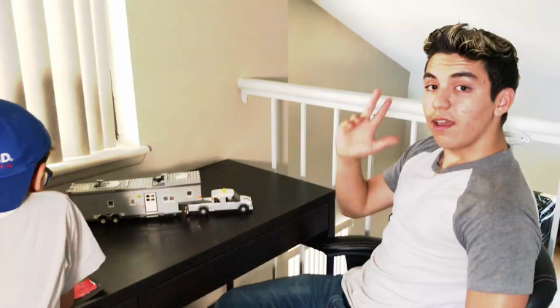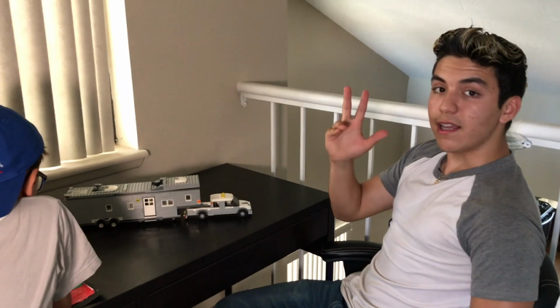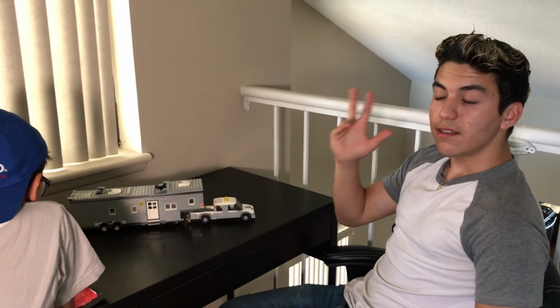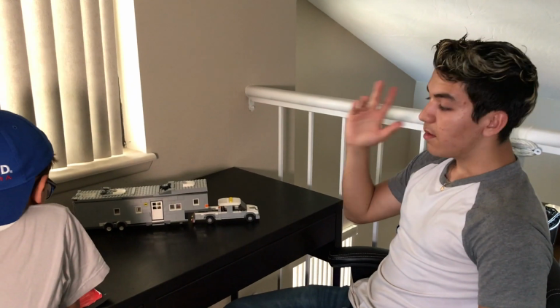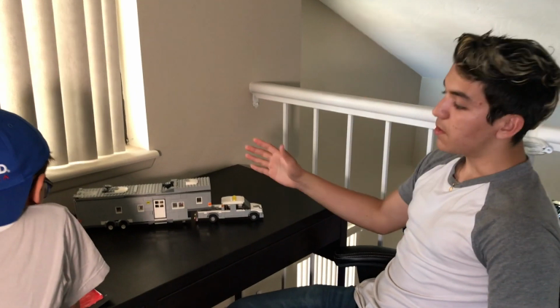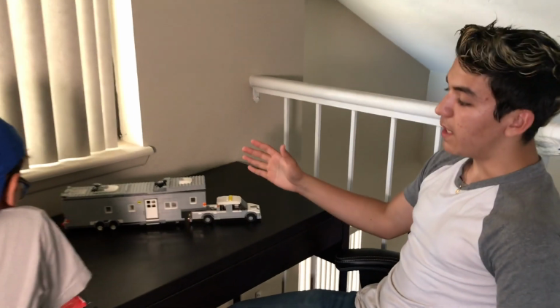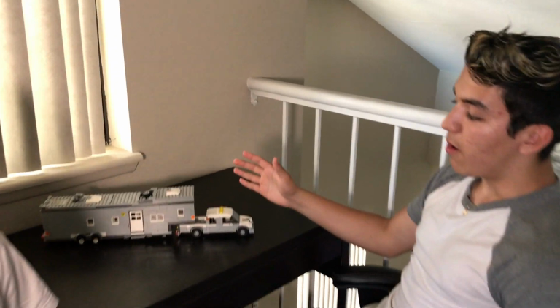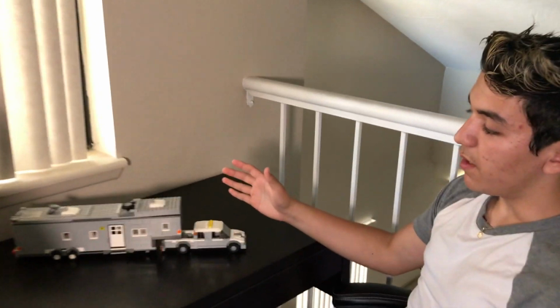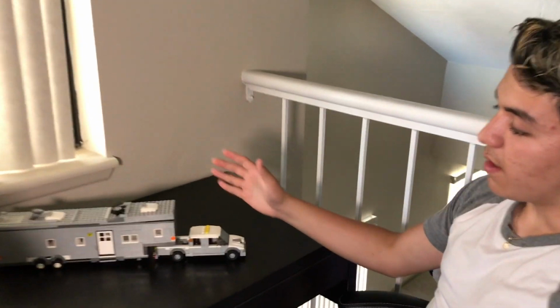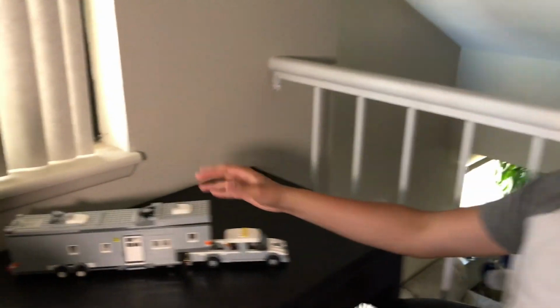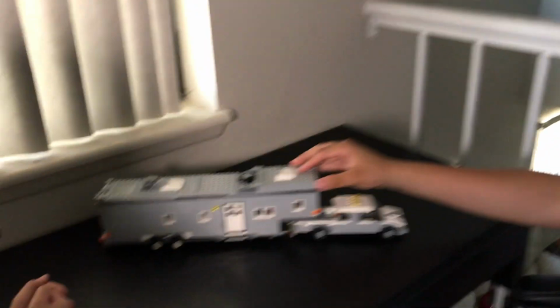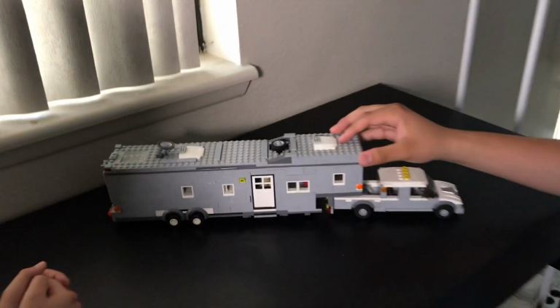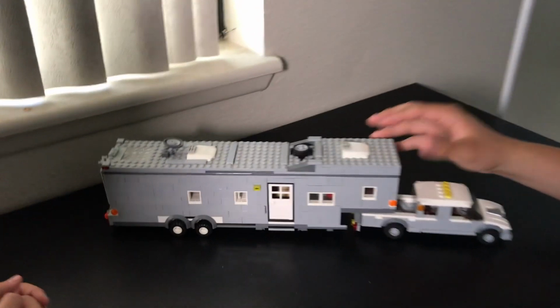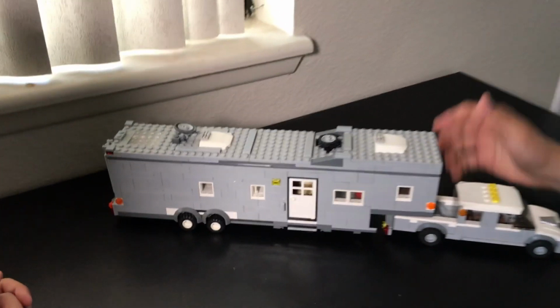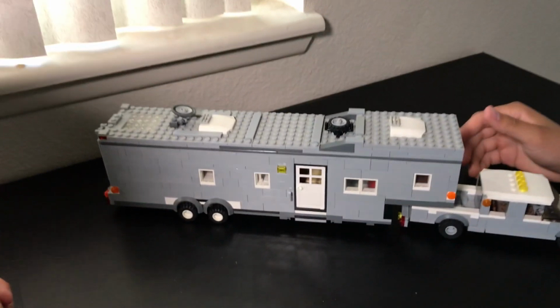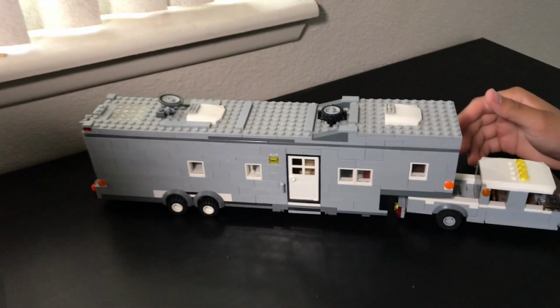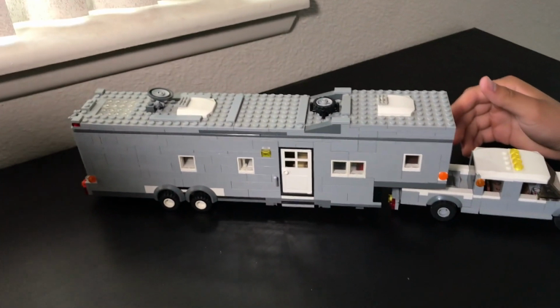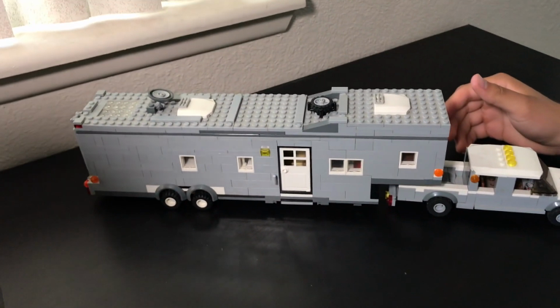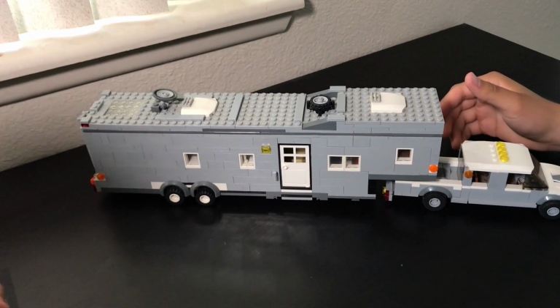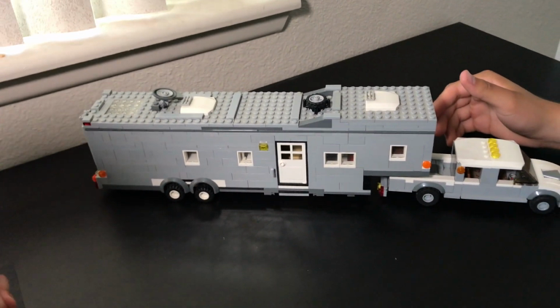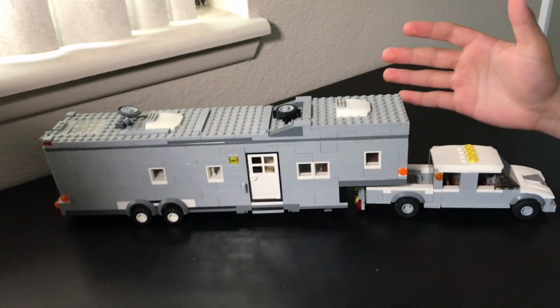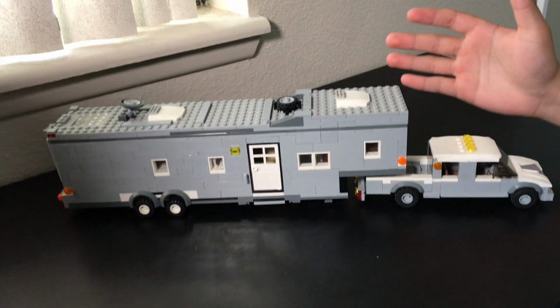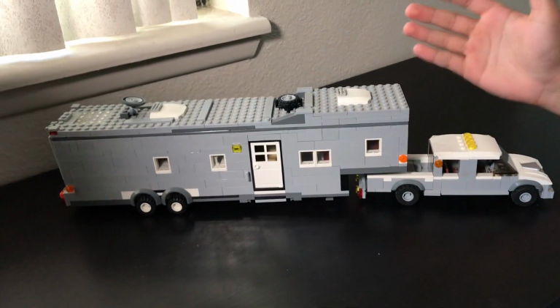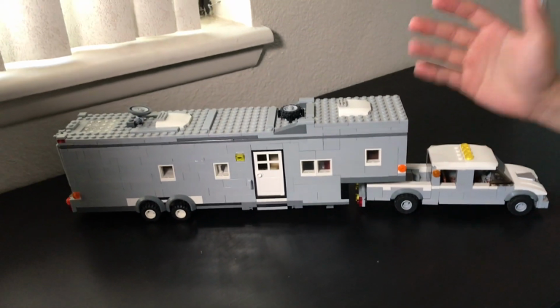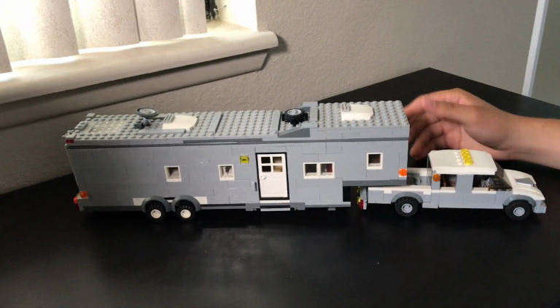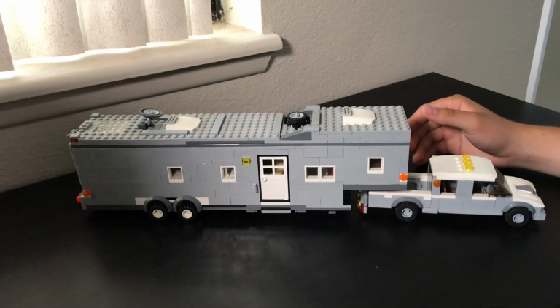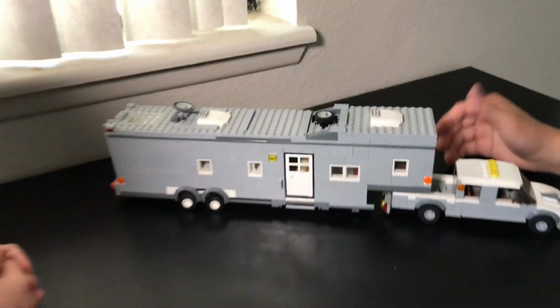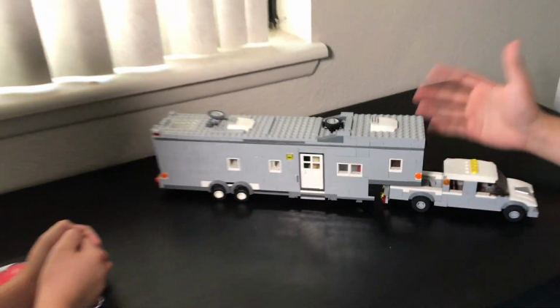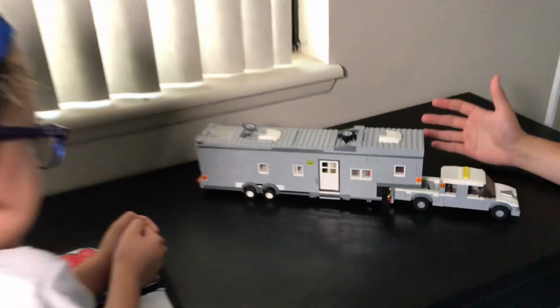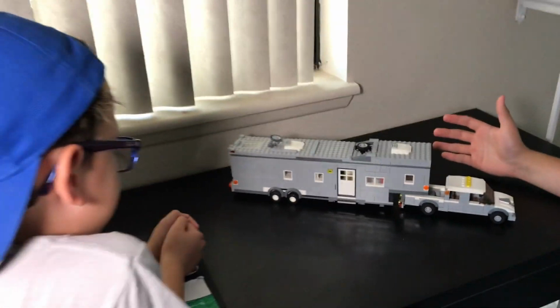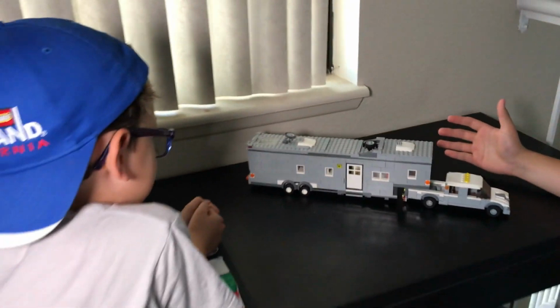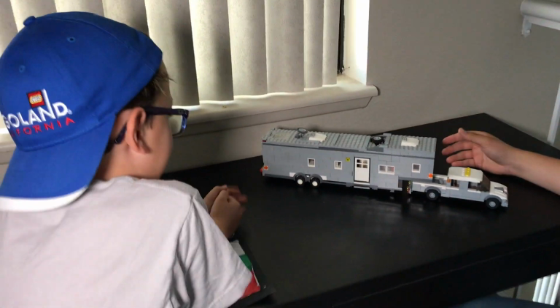Hey guys, this is my Lego RV that I built a couple years ago. My little brother wanted me to show you guys what it looks like and just do a video about it. Xander, you want to take off the top? Yeah.